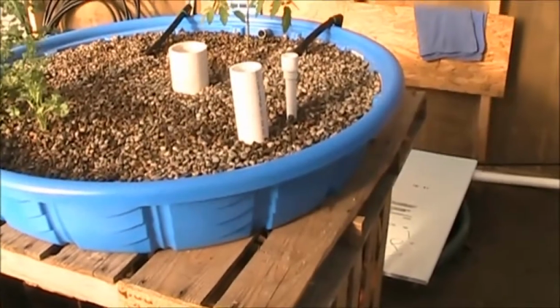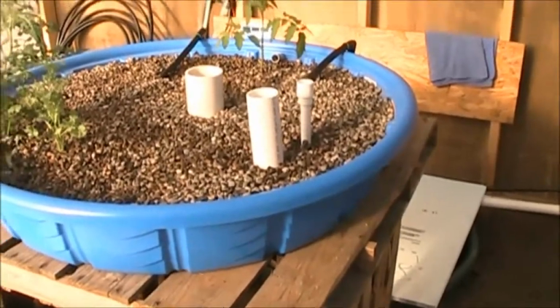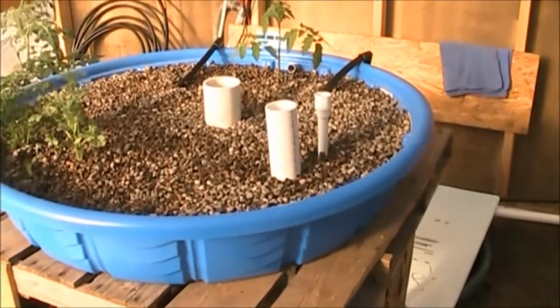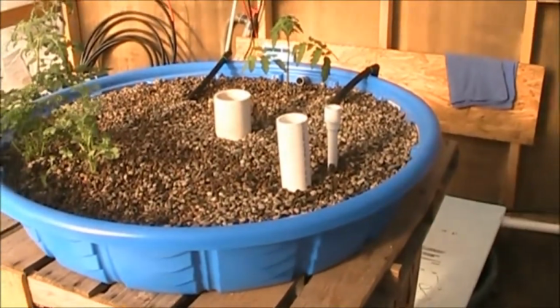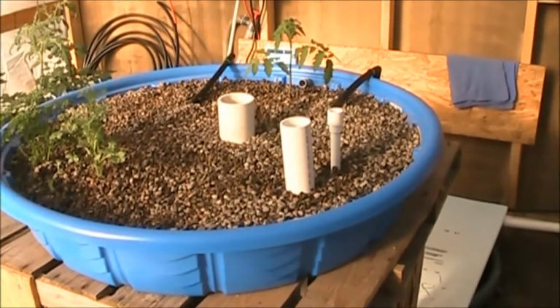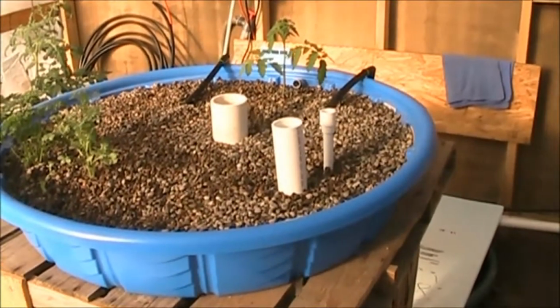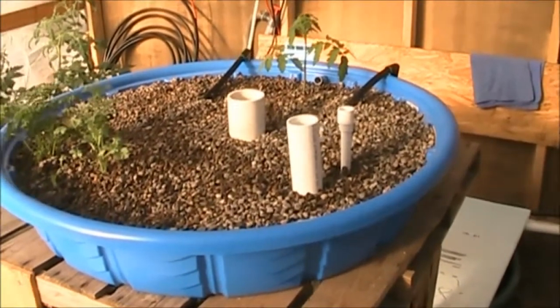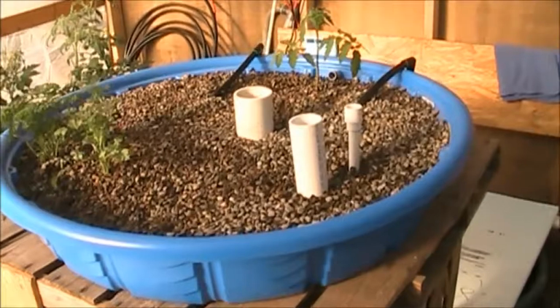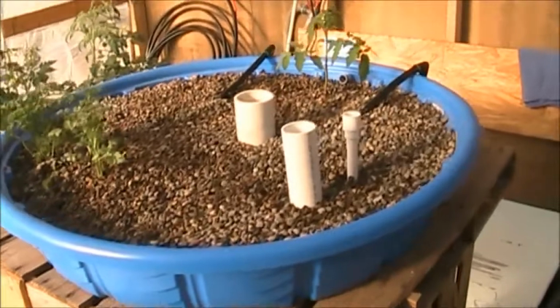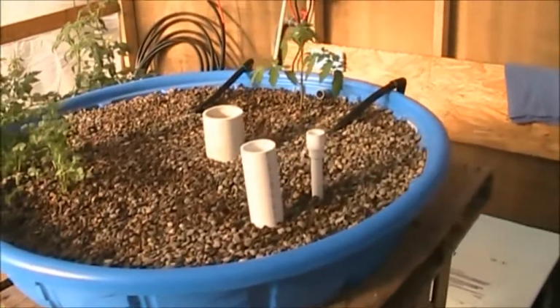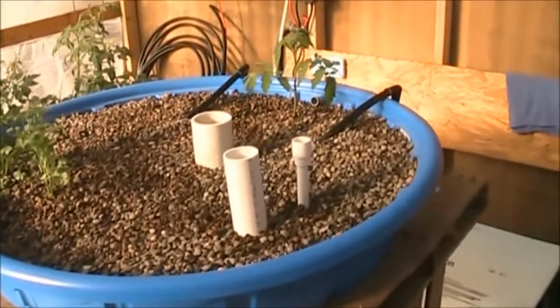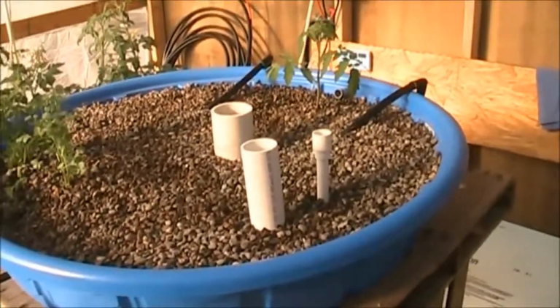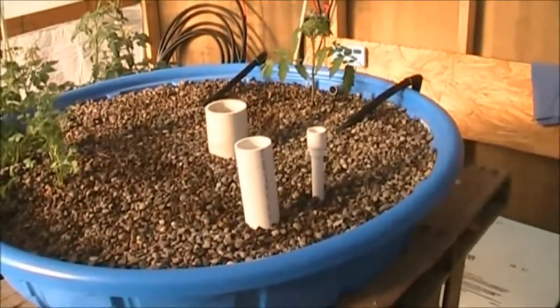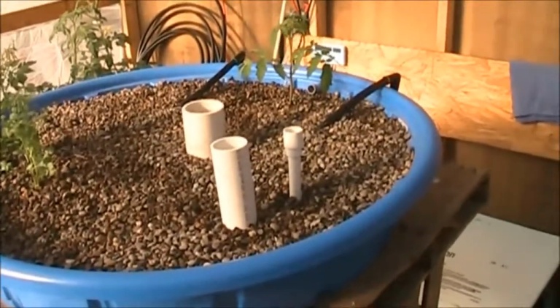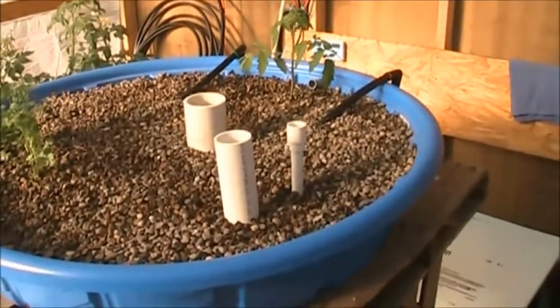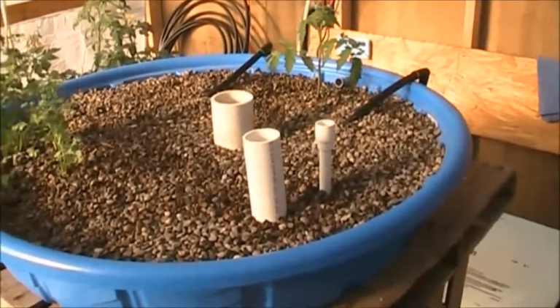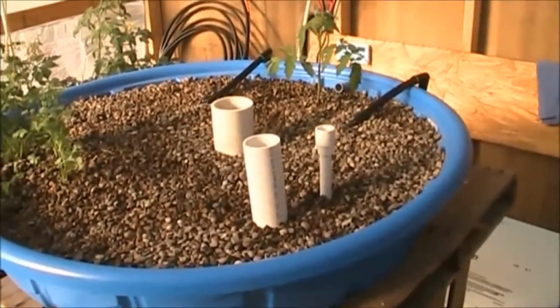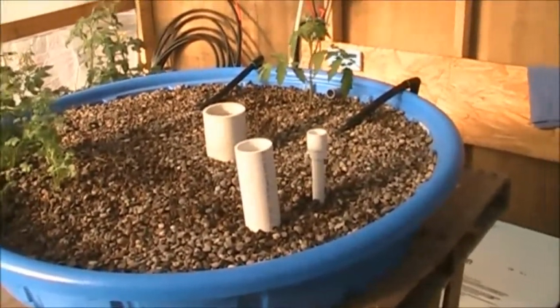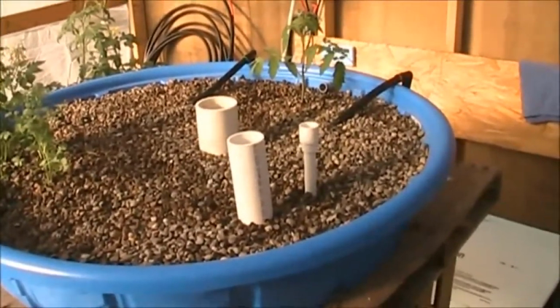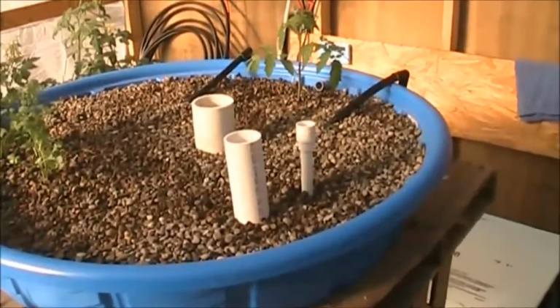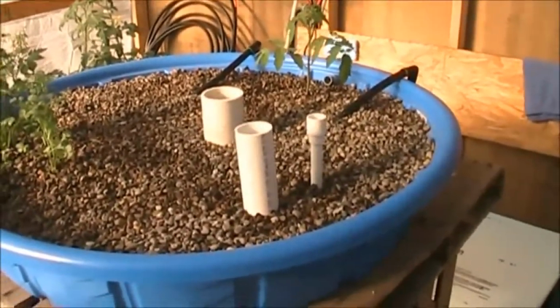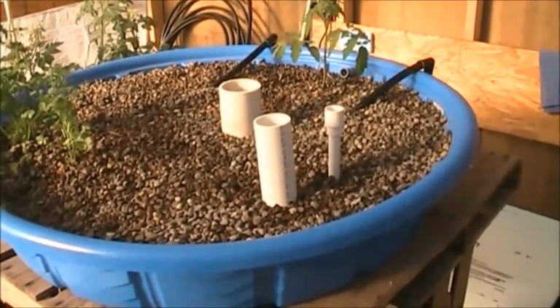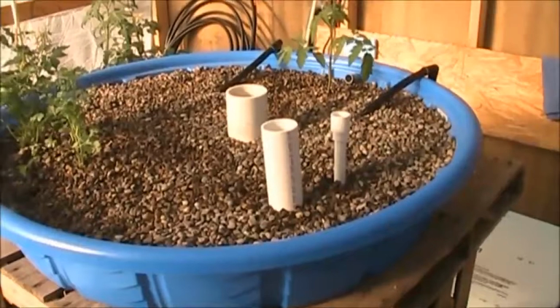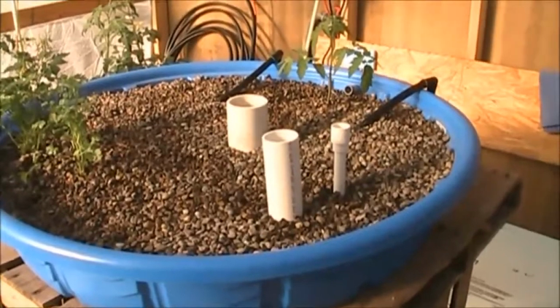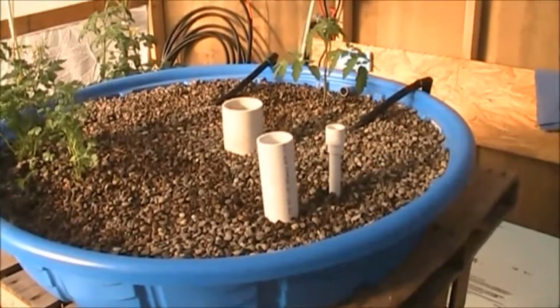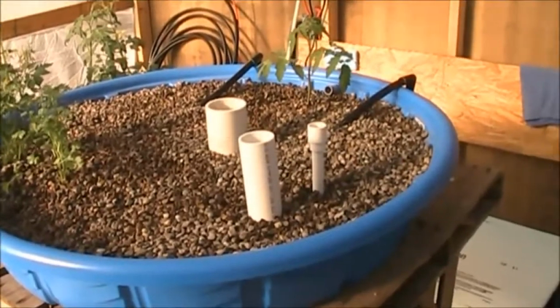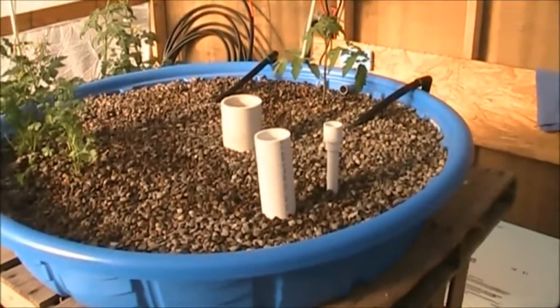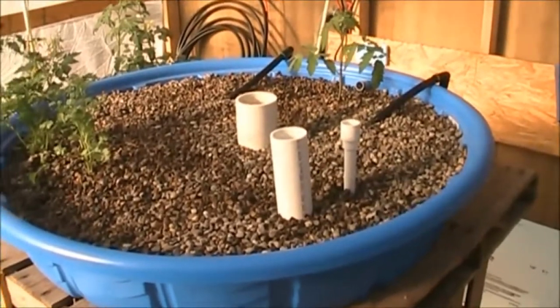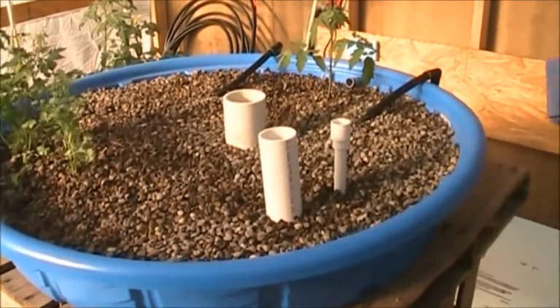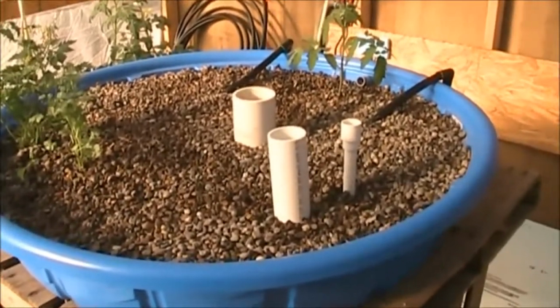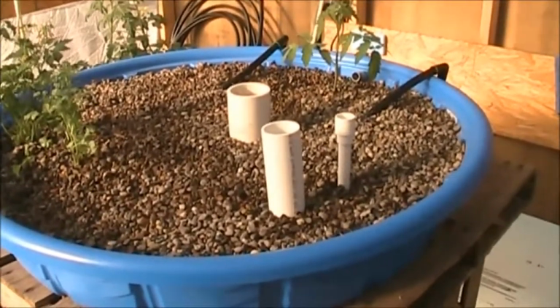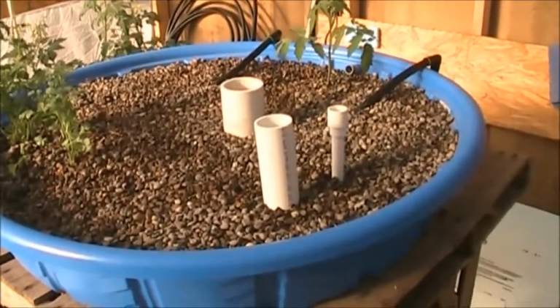Hey YouTubers, CJ Flyer, Backyard Kansas USA. Going to take a few minutes here to talk about a bell siphon and specifically a homemade bell siphon. It's kind of like anybody can do it type of thing.